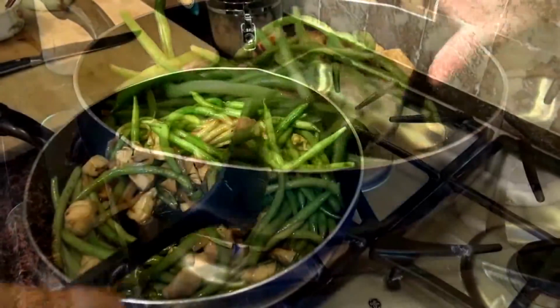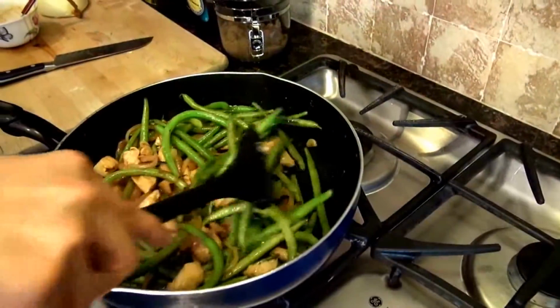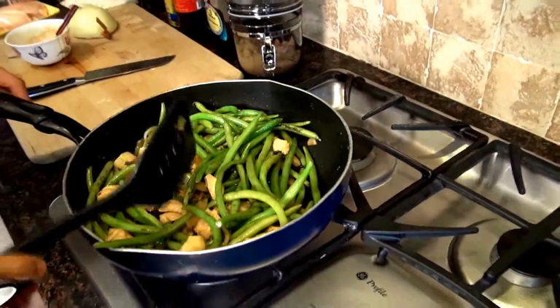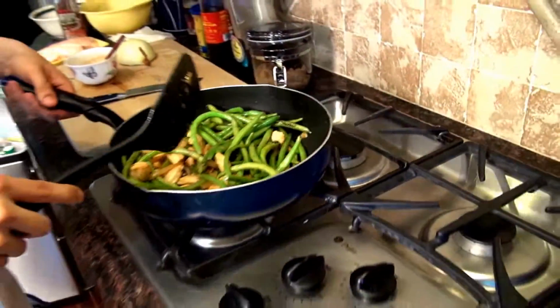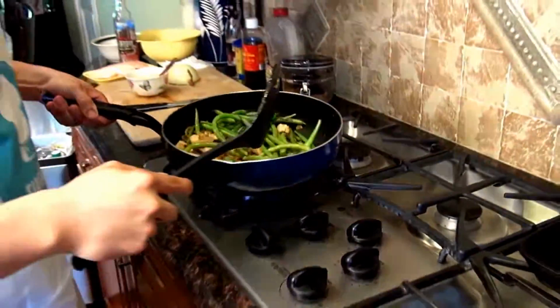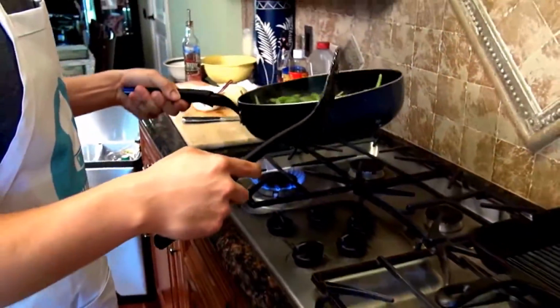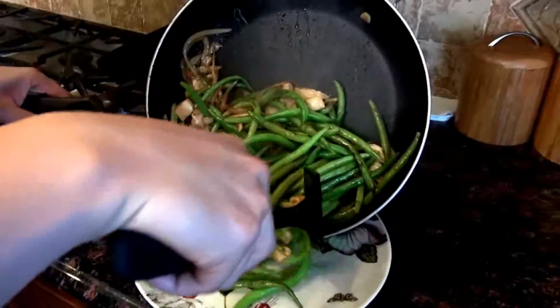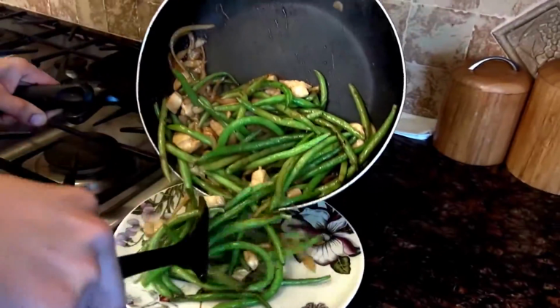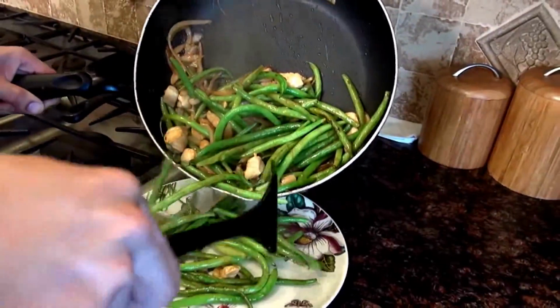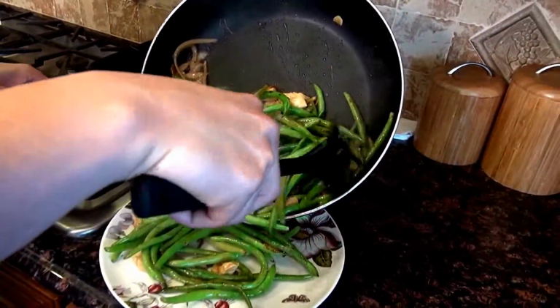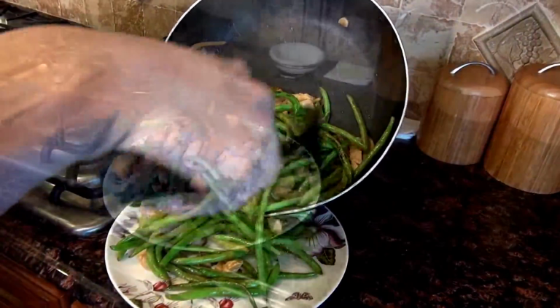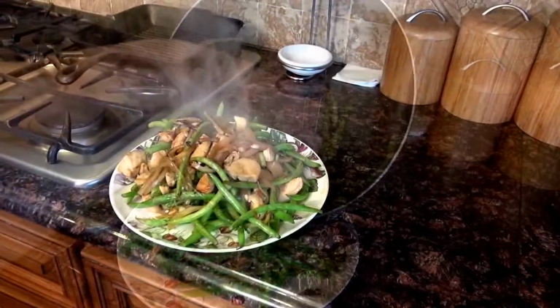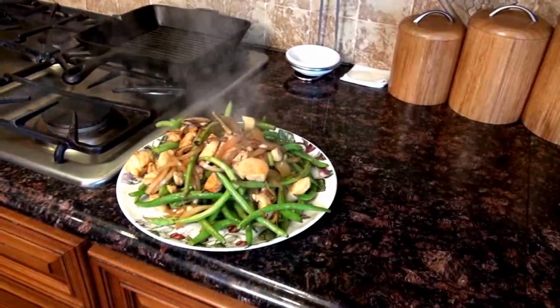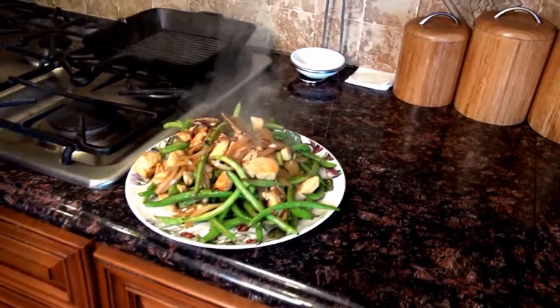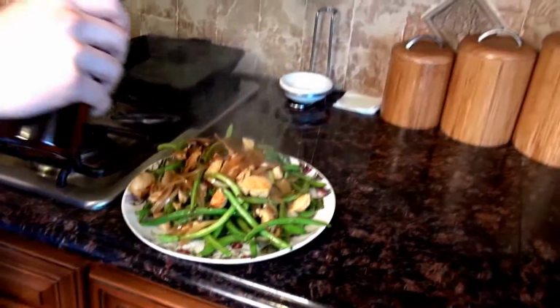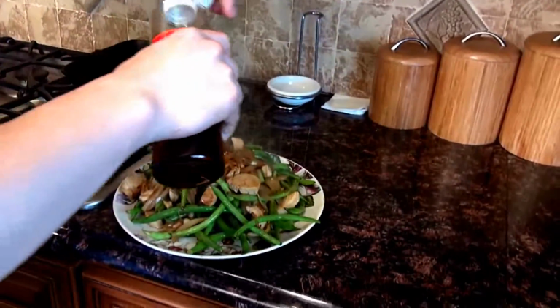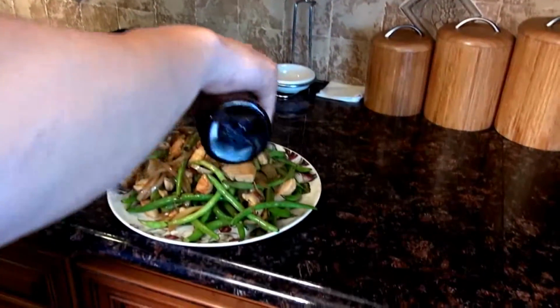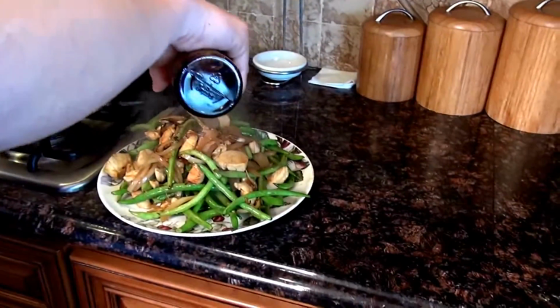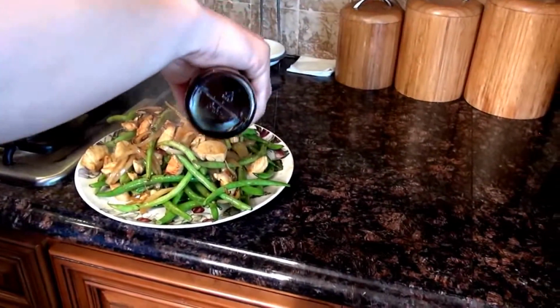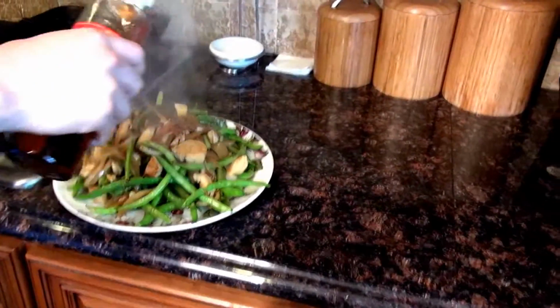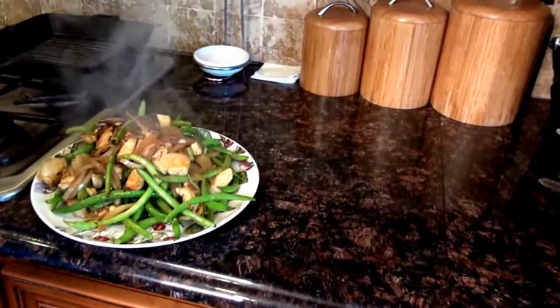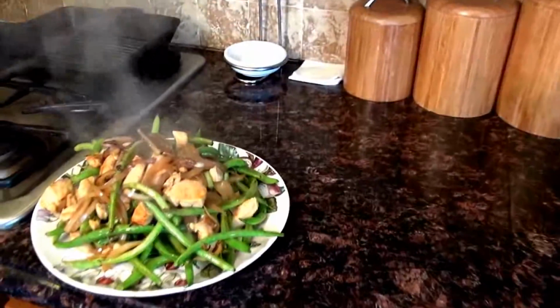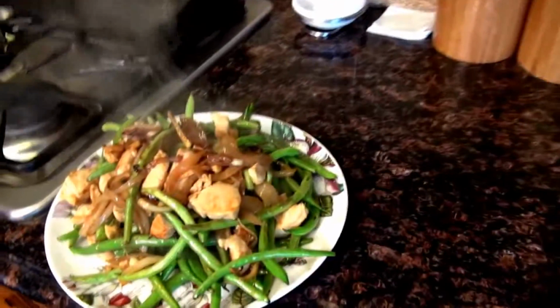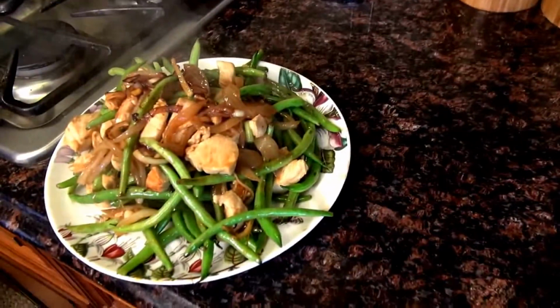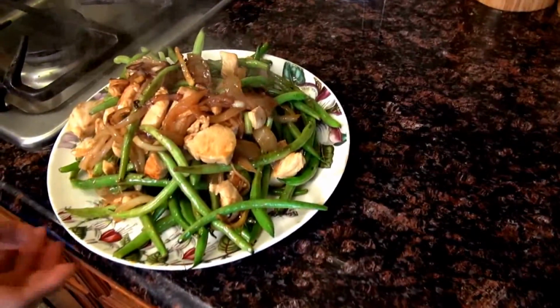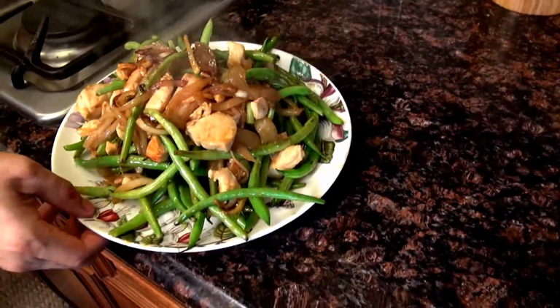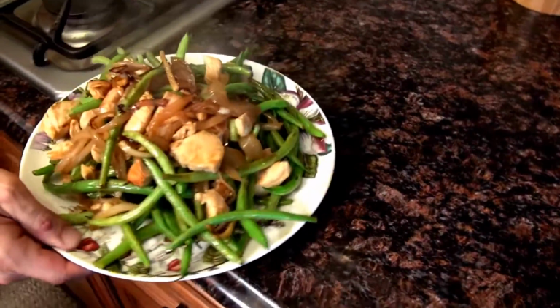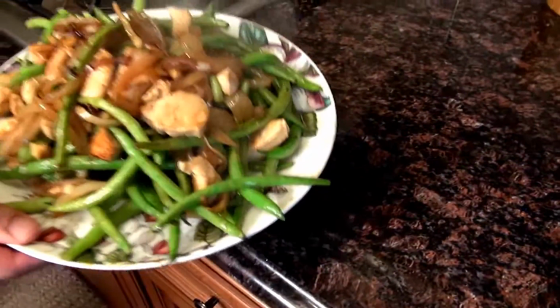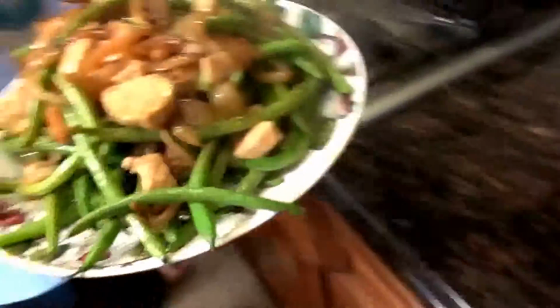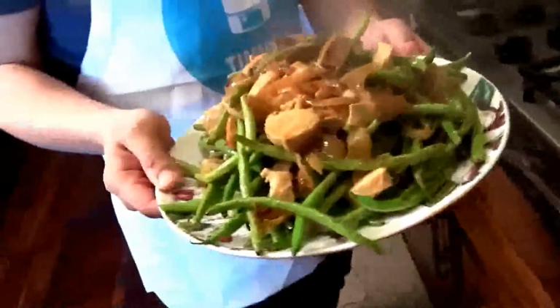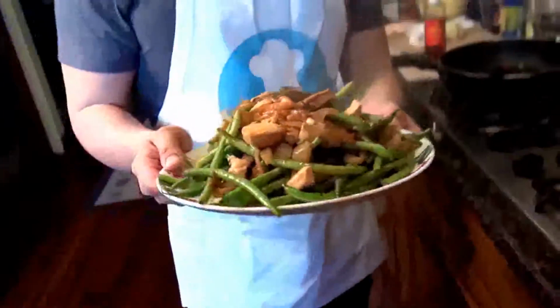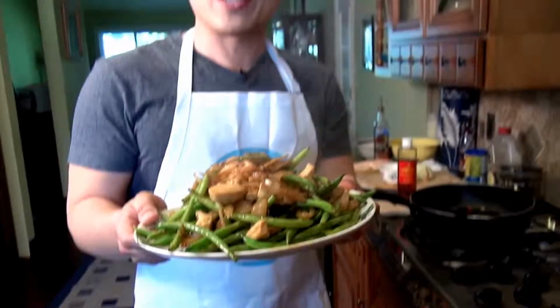Now we're gonna take it out and add a dash of sesame oil. Enjoy the recipe!